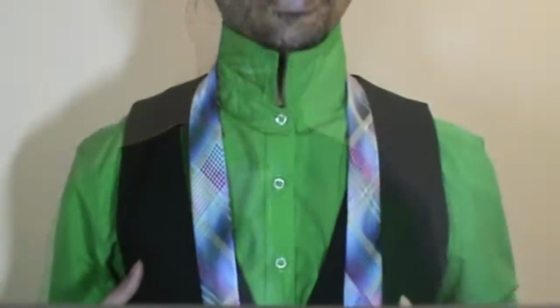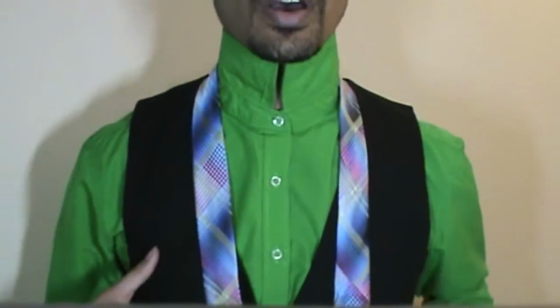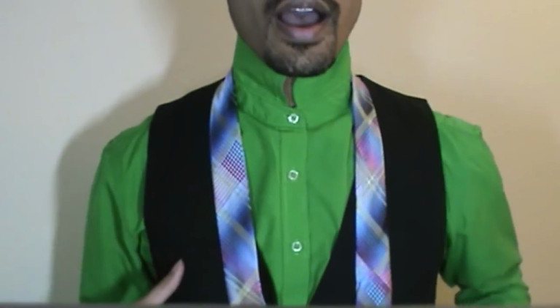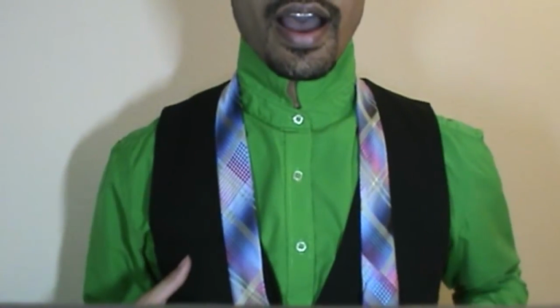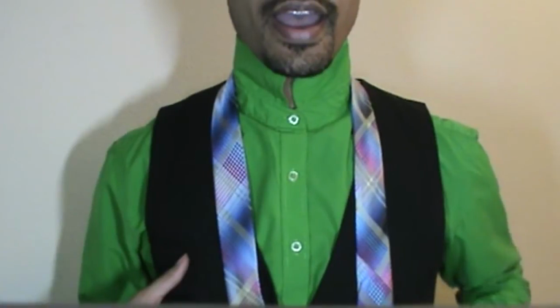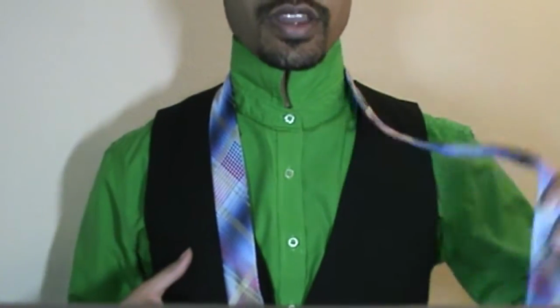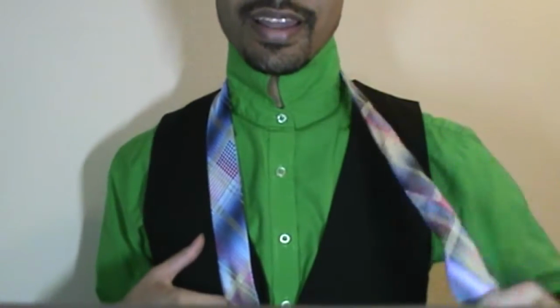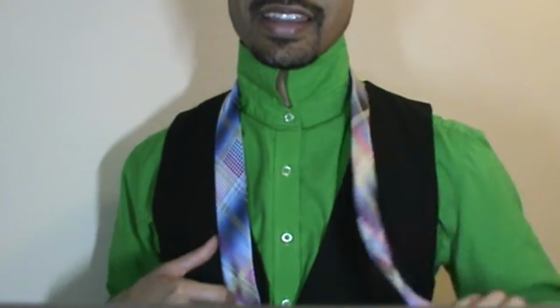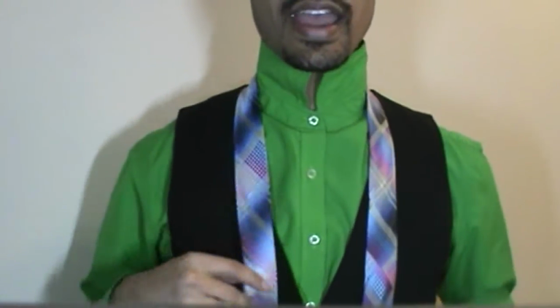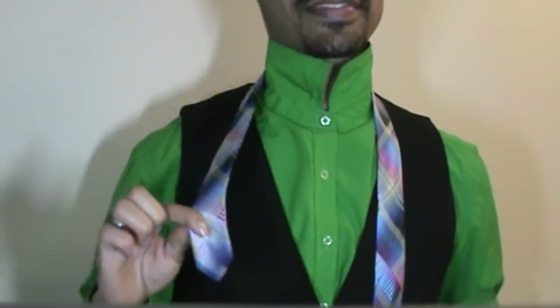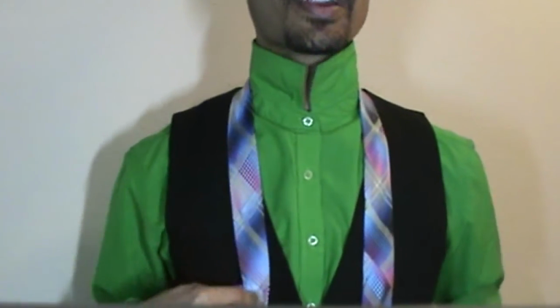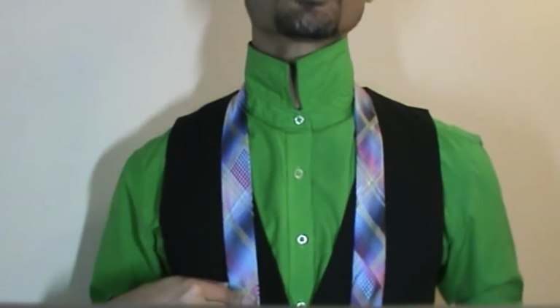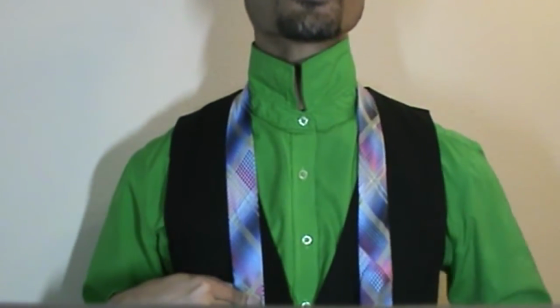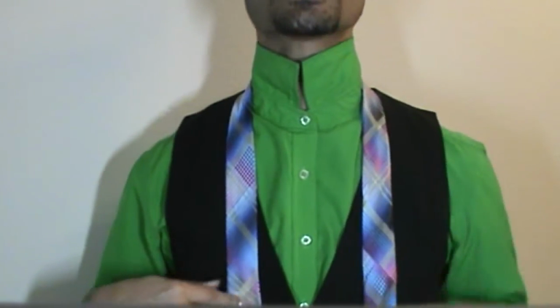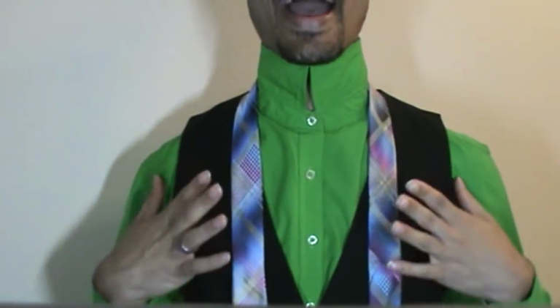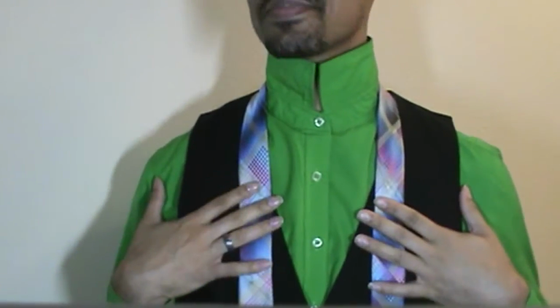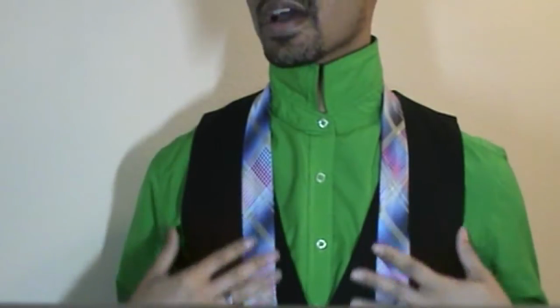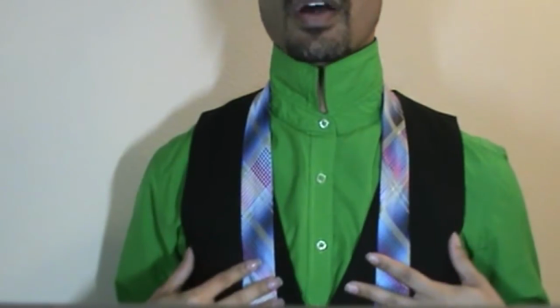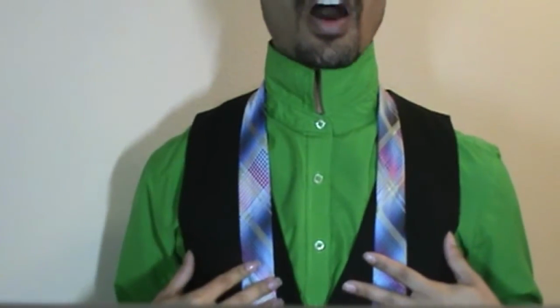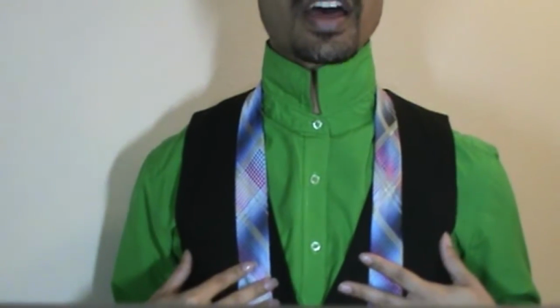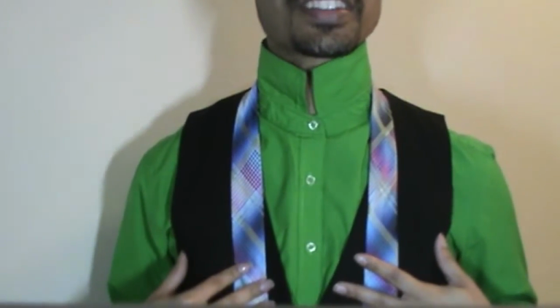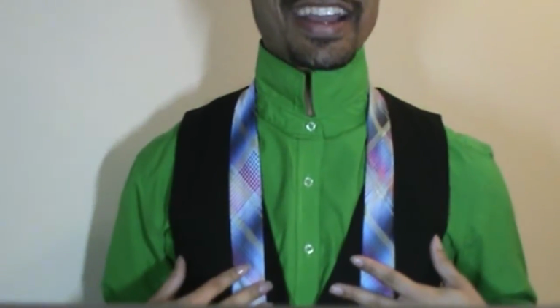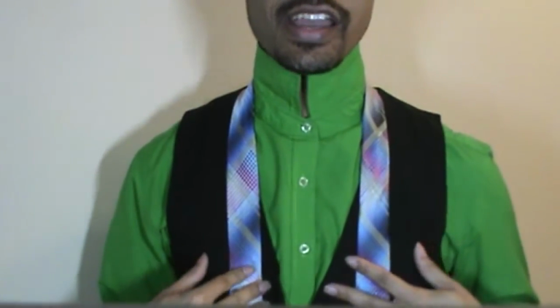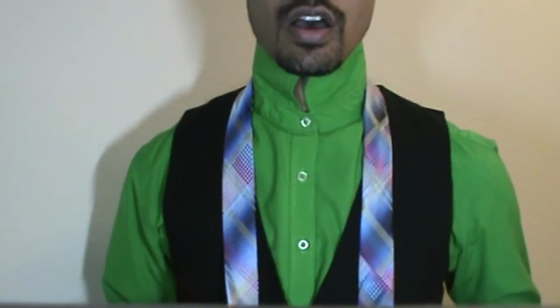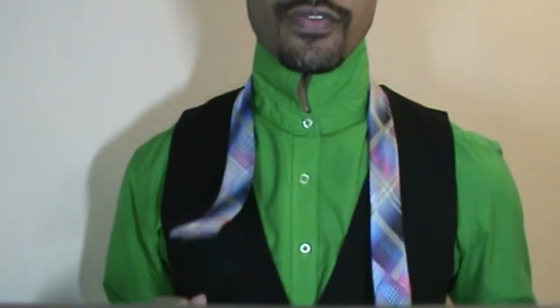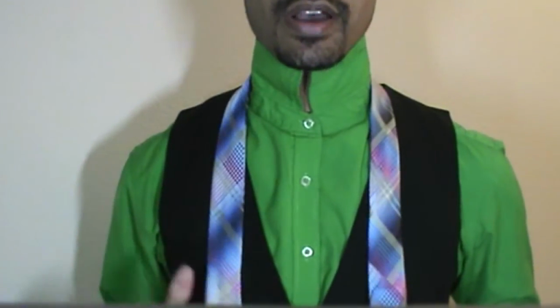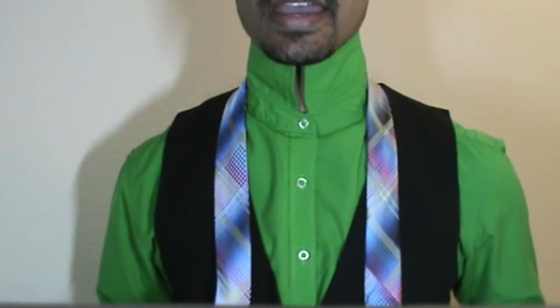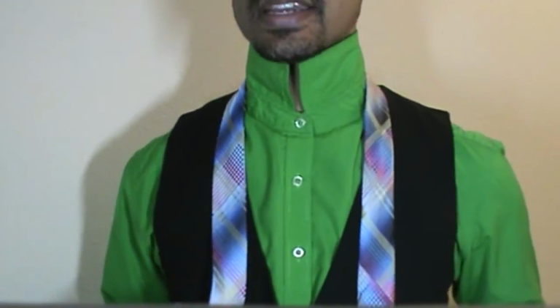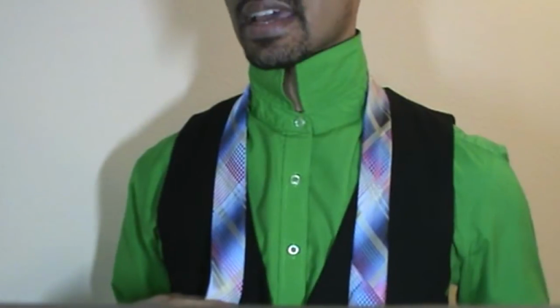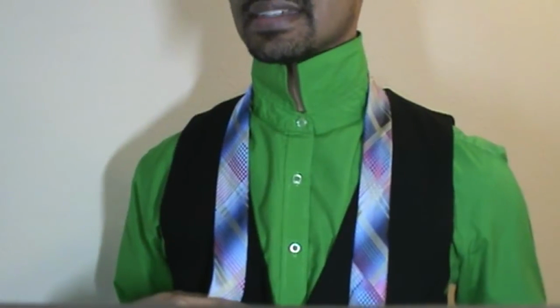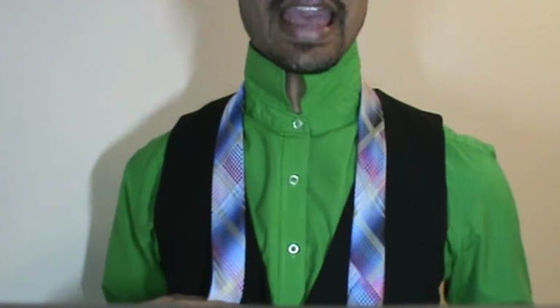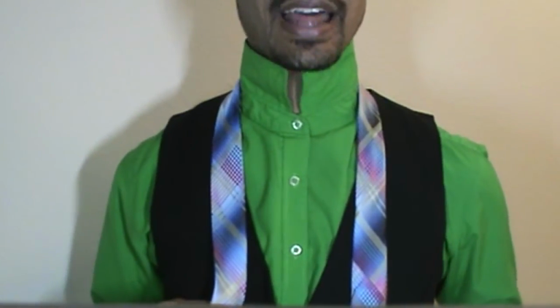I am working with my right side here and my left side here. For those wondering, this tie I actually picked up from Ross just tonight, on sale for 8 bucks — it is a Stacey Adams tie.